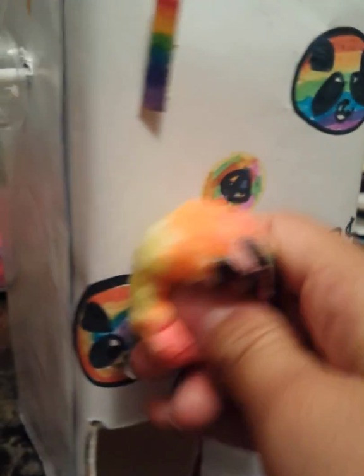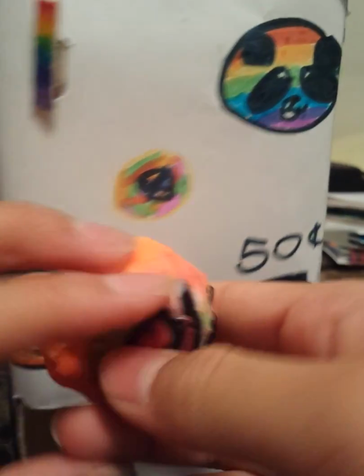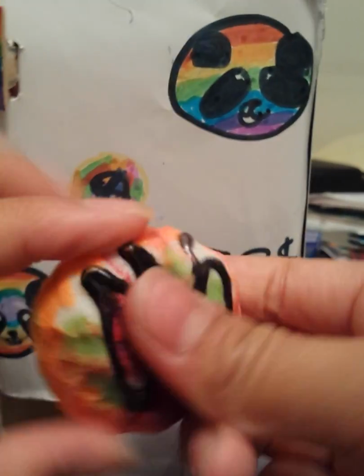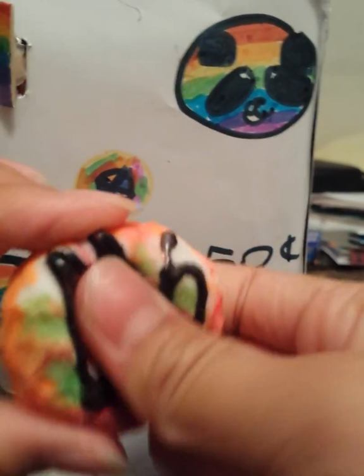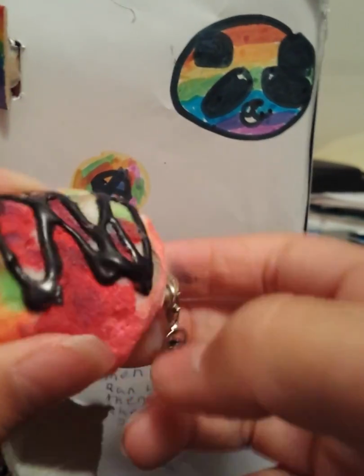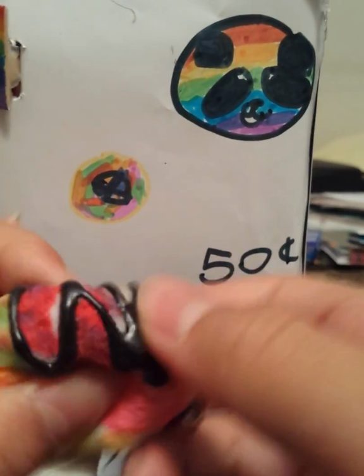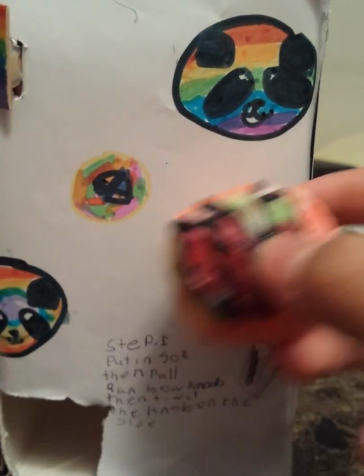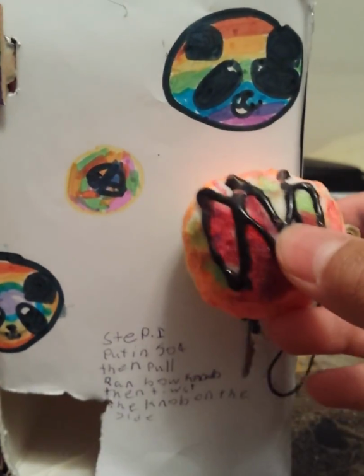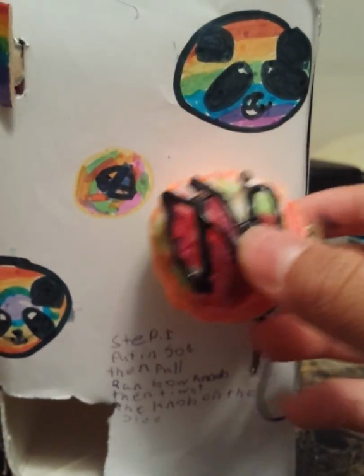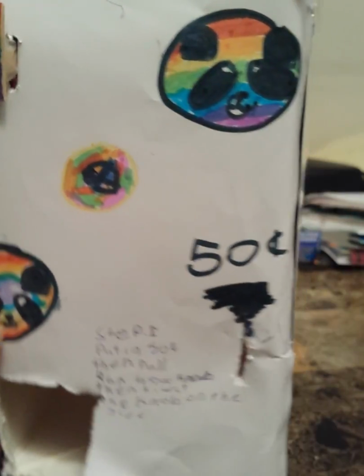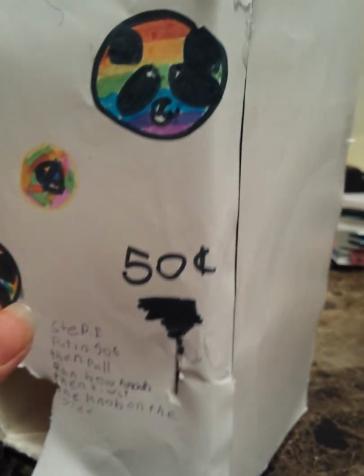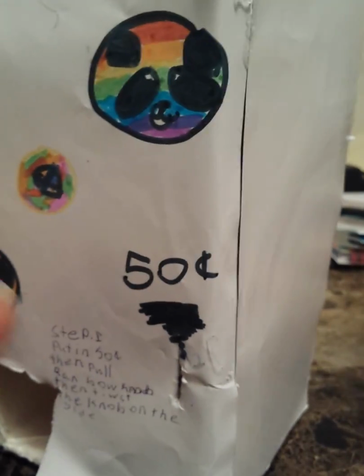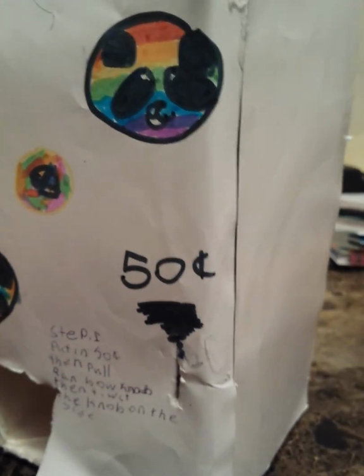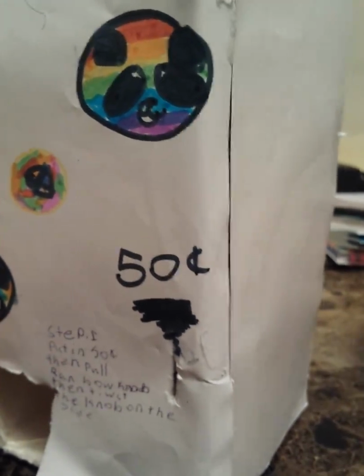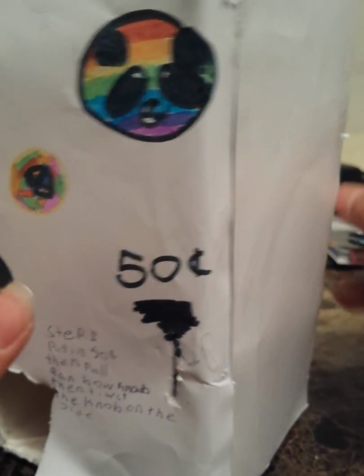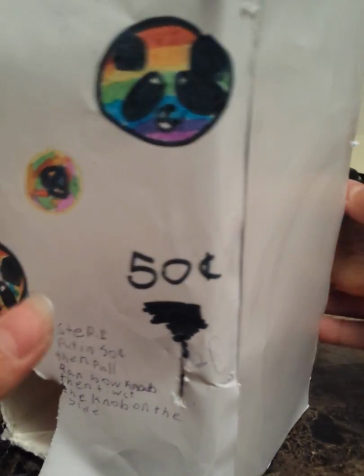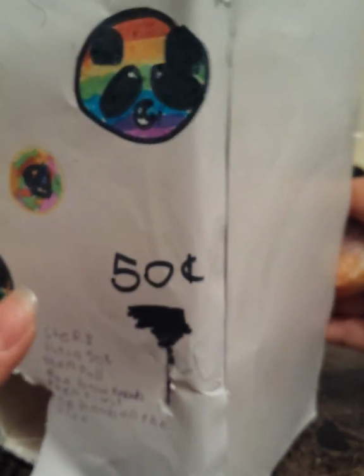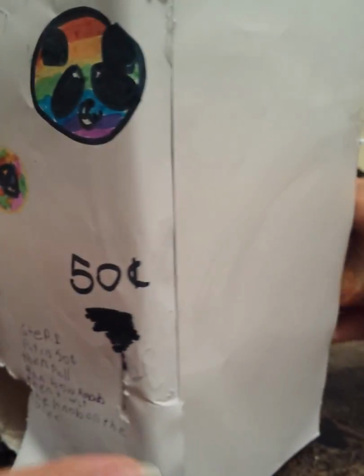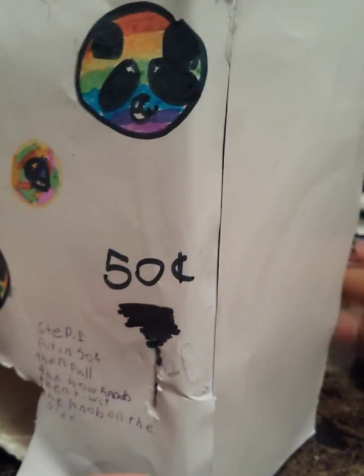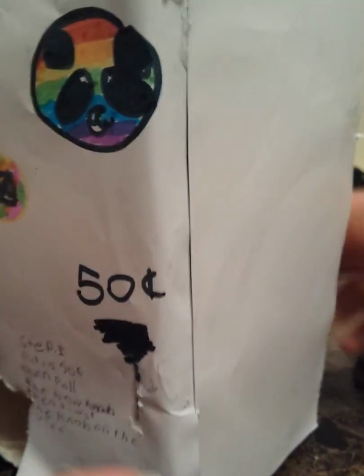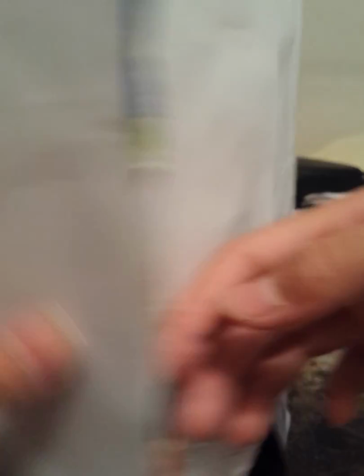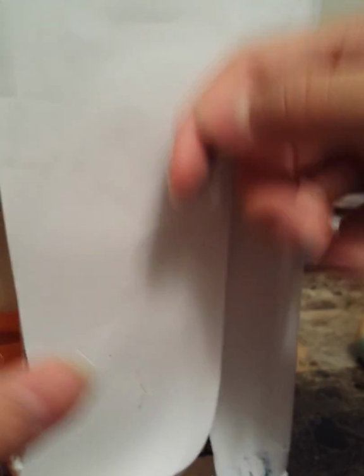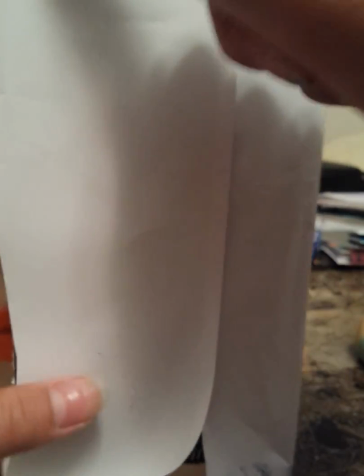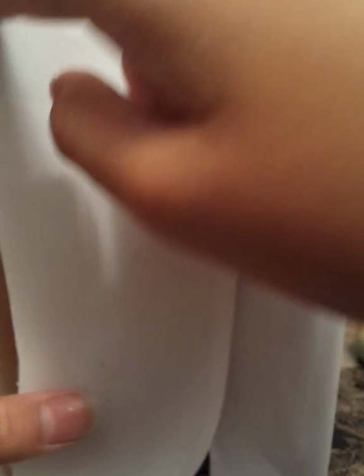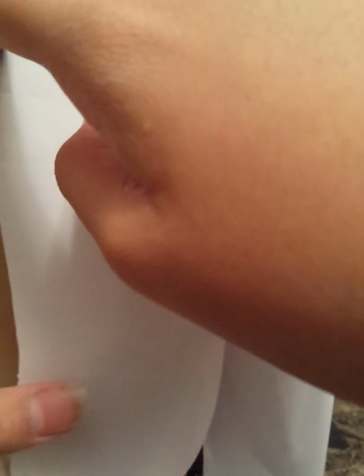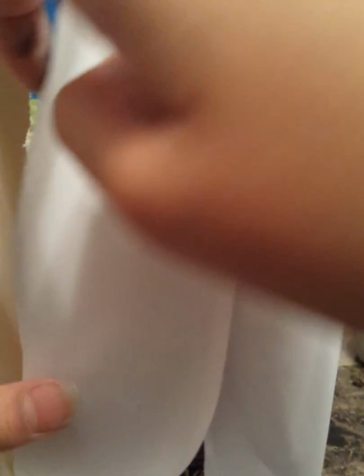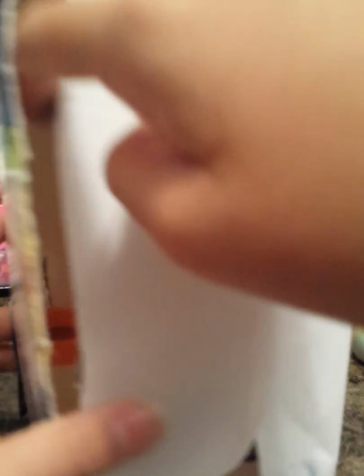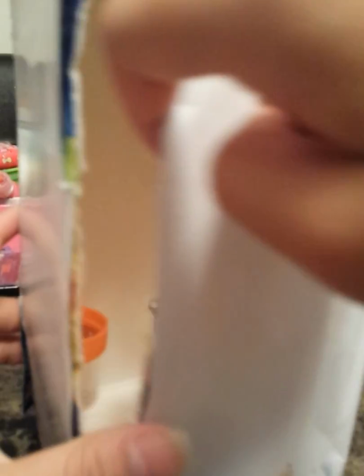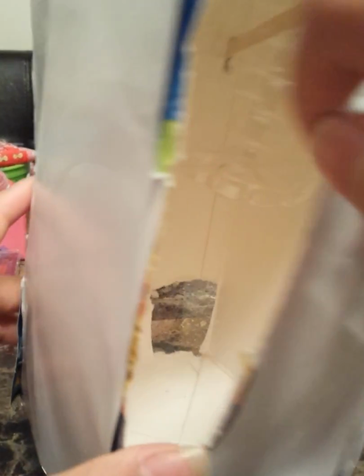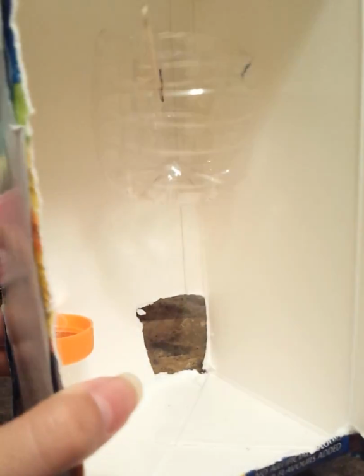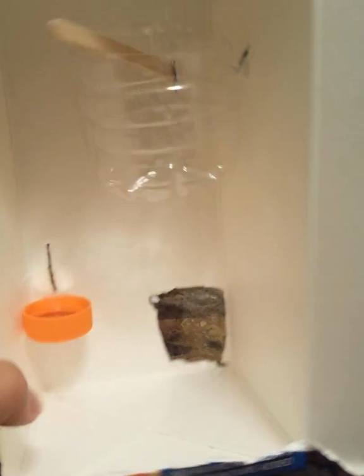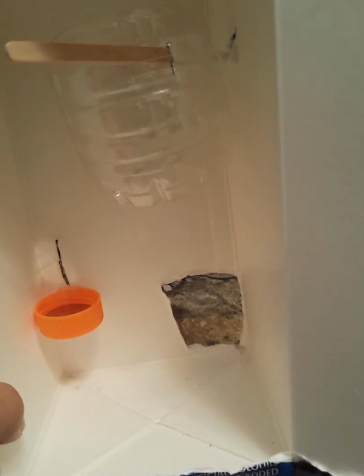You just pull out your prize — I got this prize right here — and there's two more prizes. Now I'm going to show you the back. You can see it was made out of a Five Alive juice box.